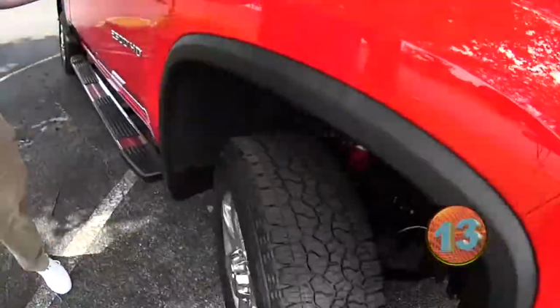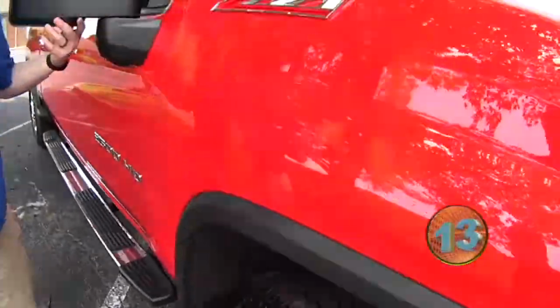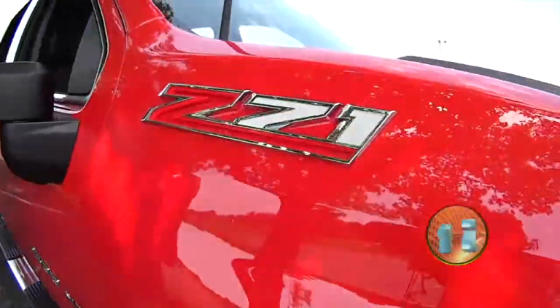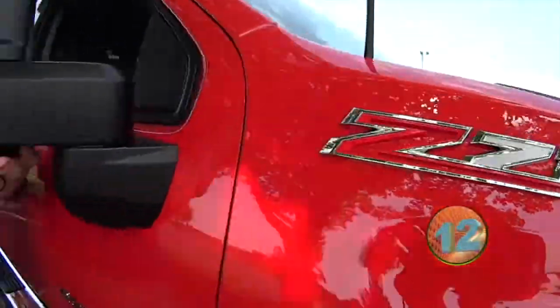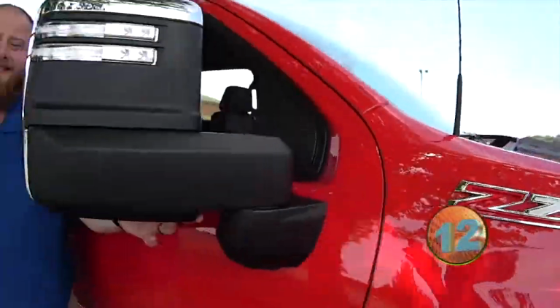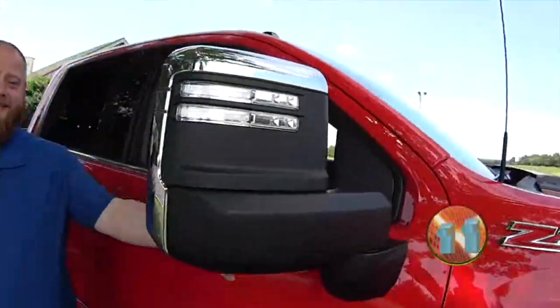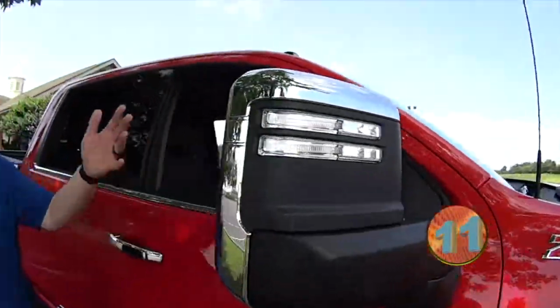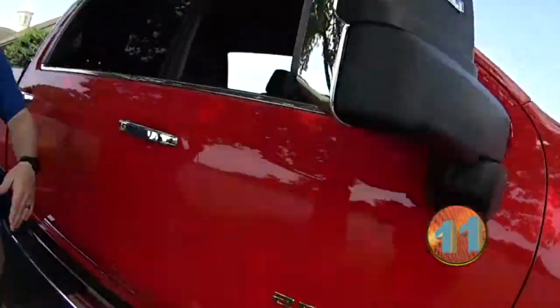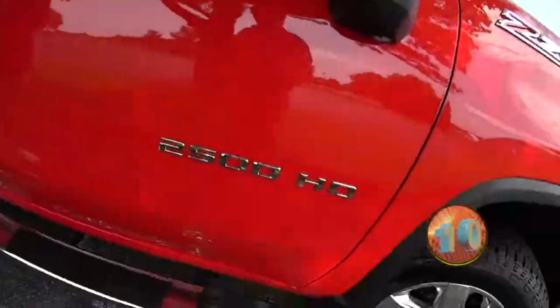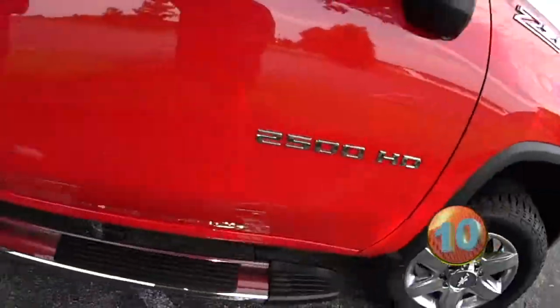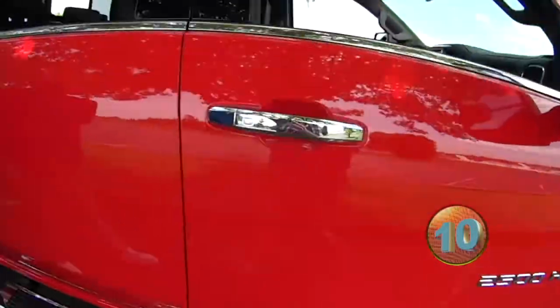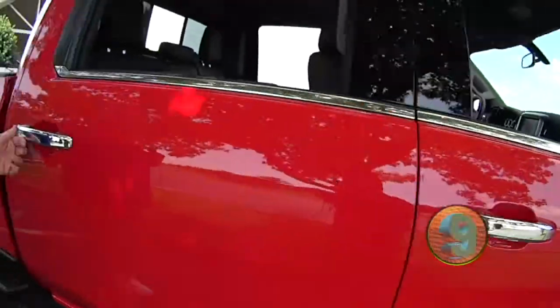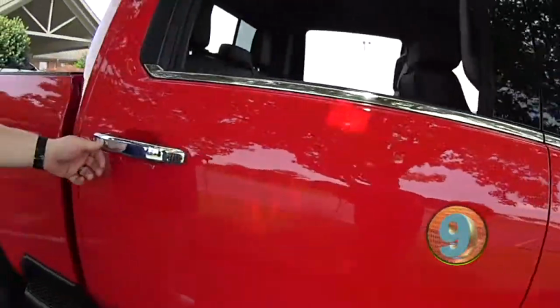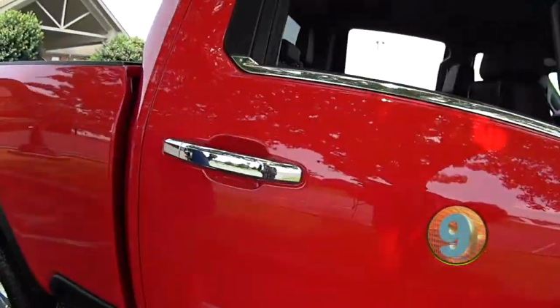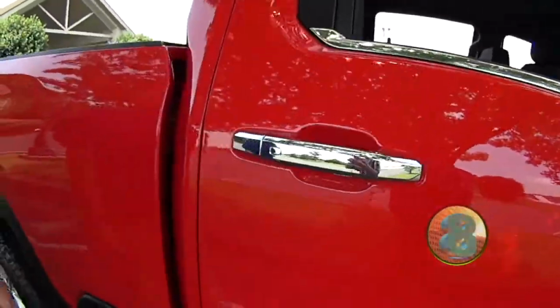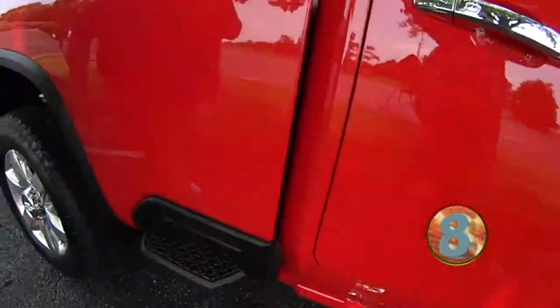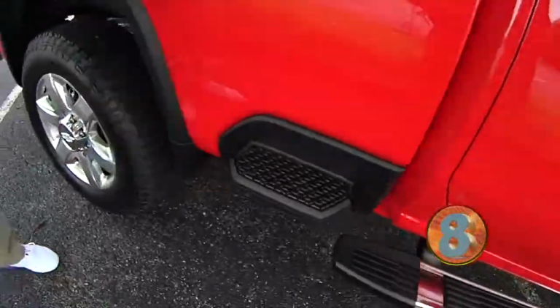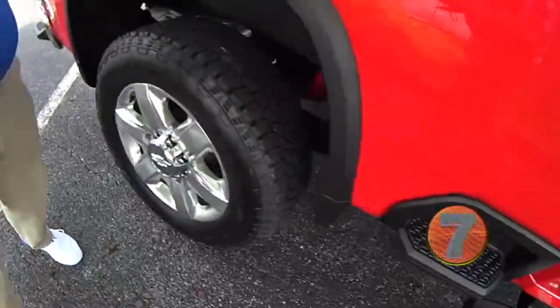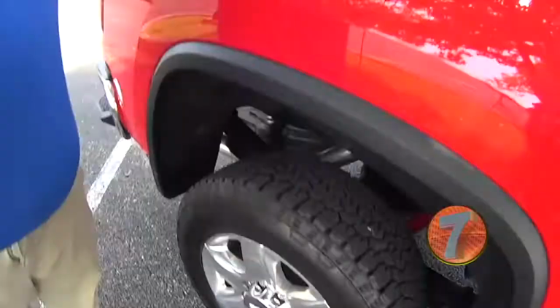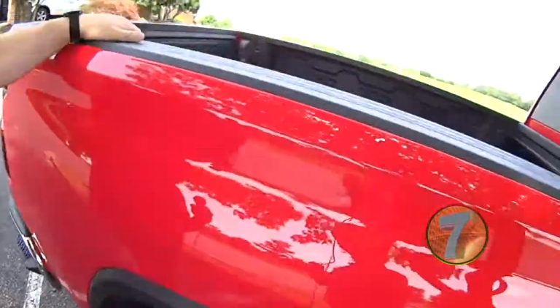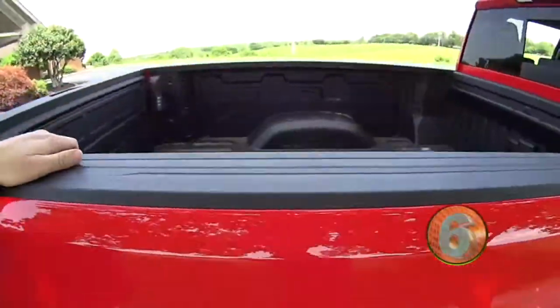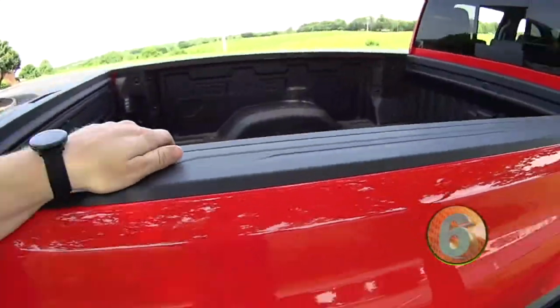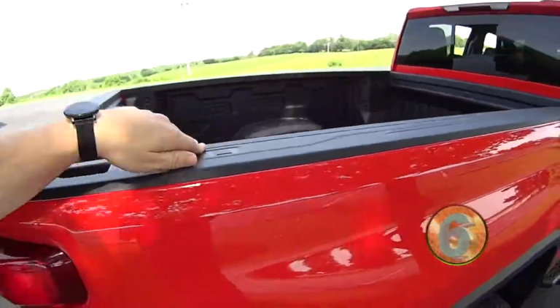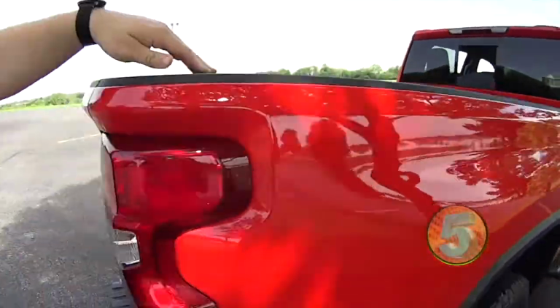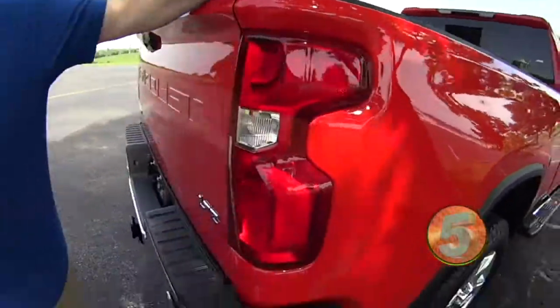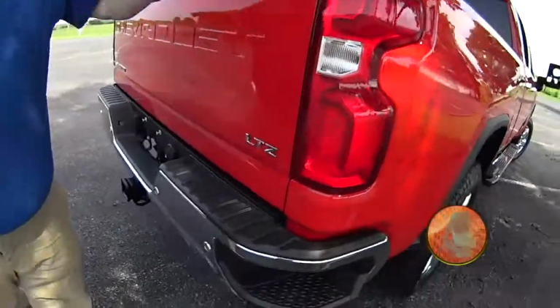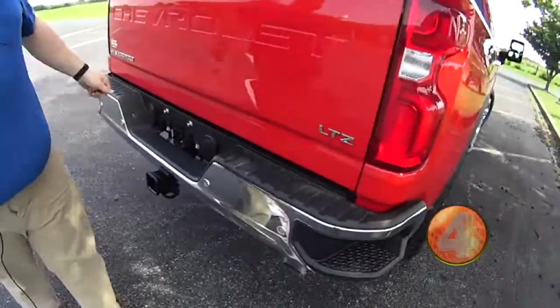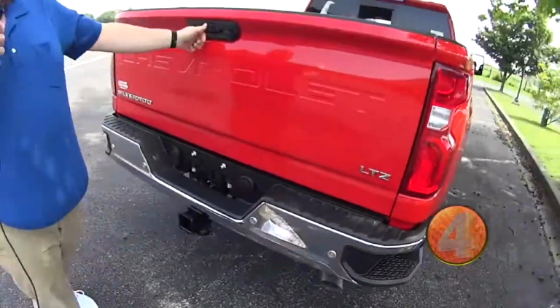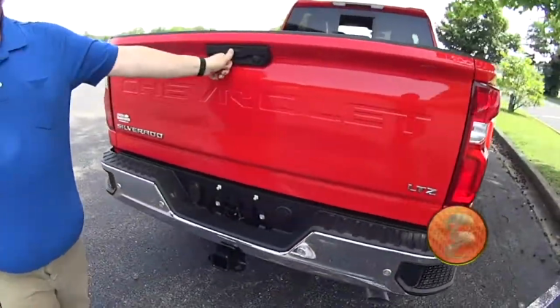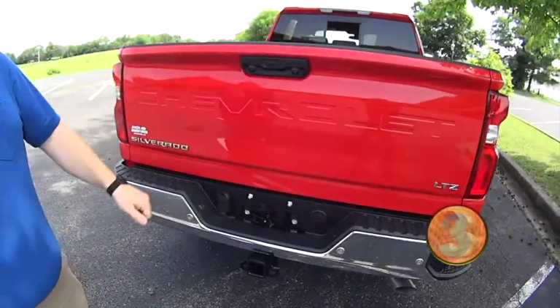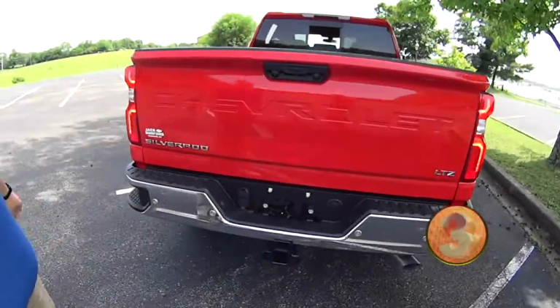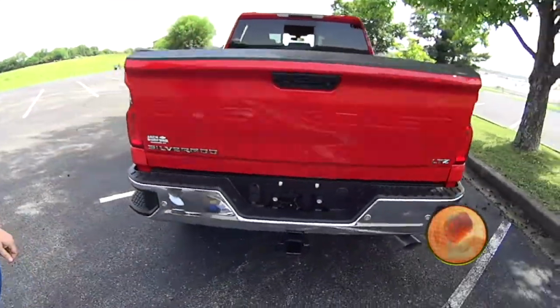These are towing mirrors, Randy — they extend, they power fold, everything you need. Keyless entry on all four doors. Of course, it's got the bed liner in there, and that's a factory bed liner because it's got the big bow tie in it. And my favorite feature — the push button tailgate.